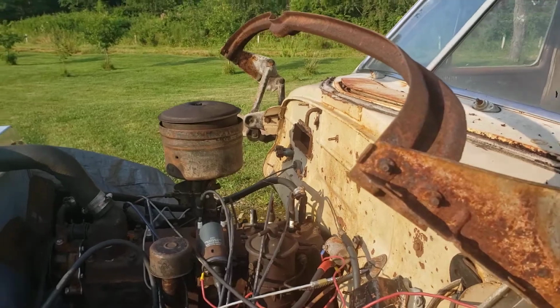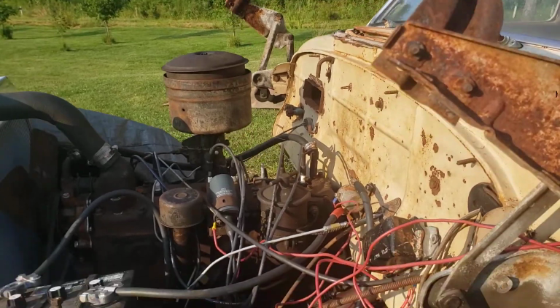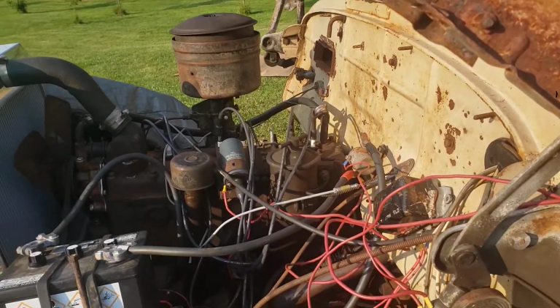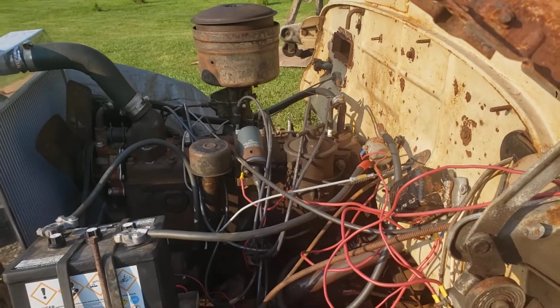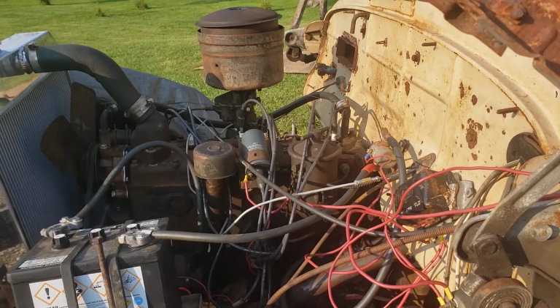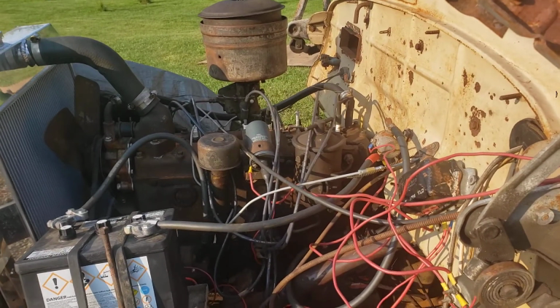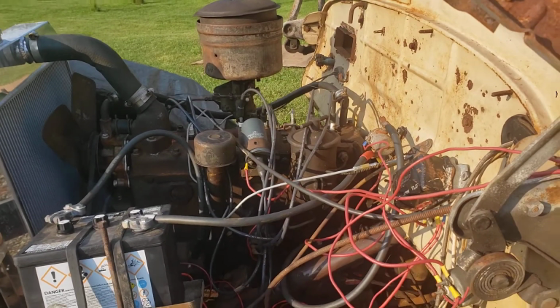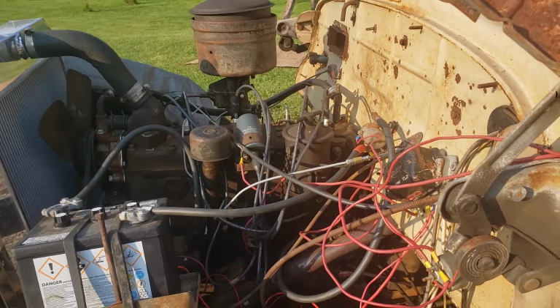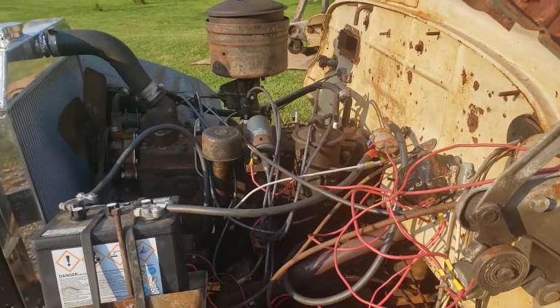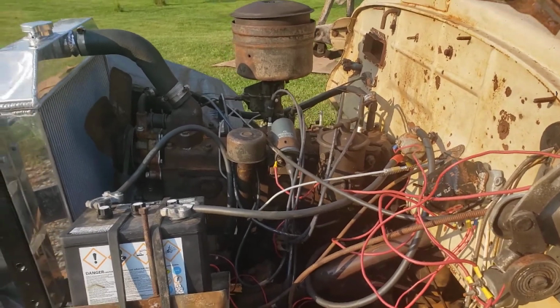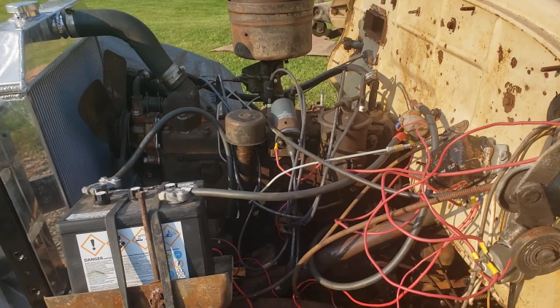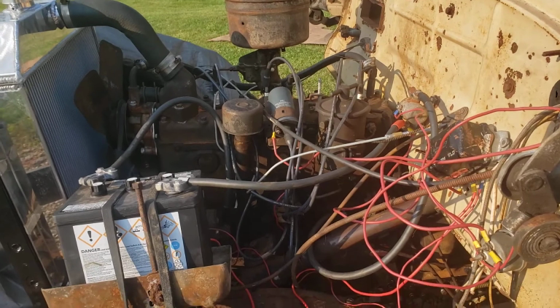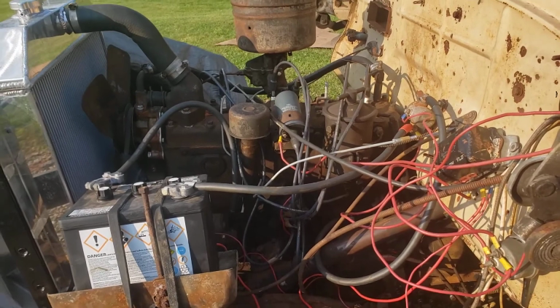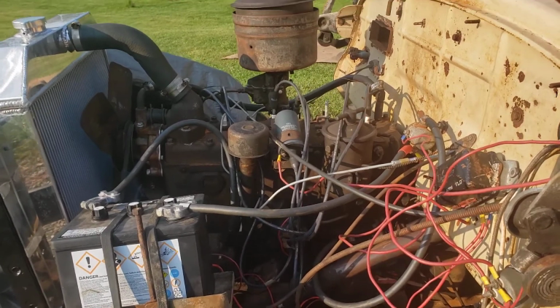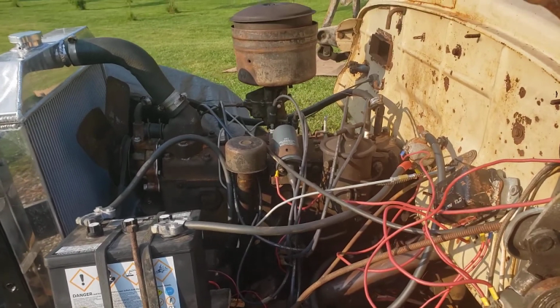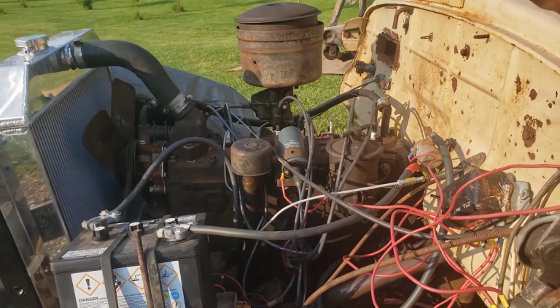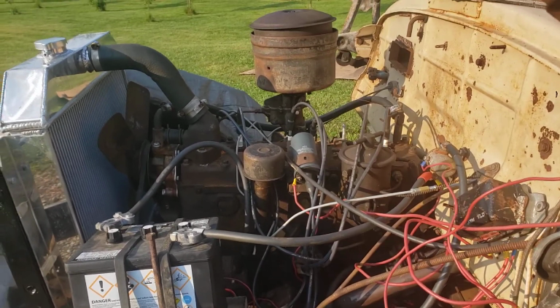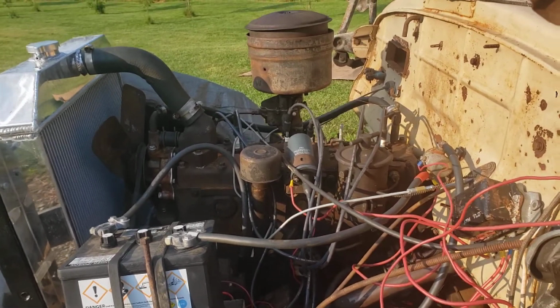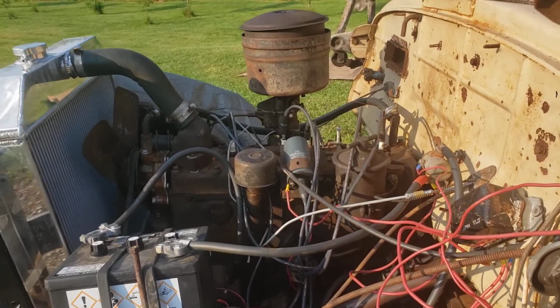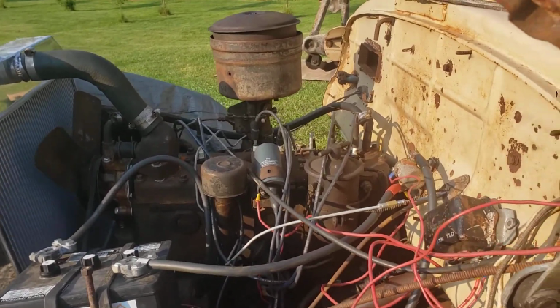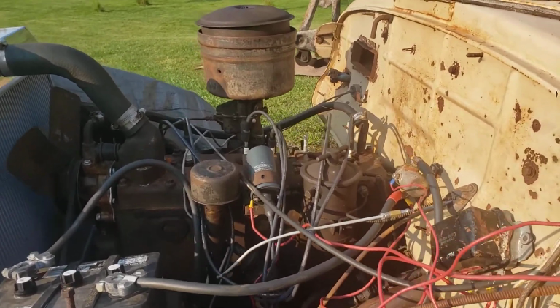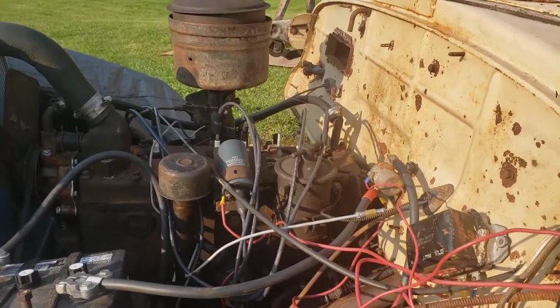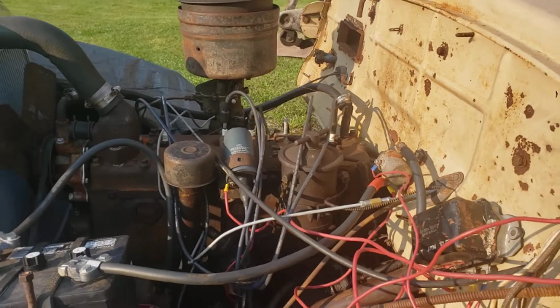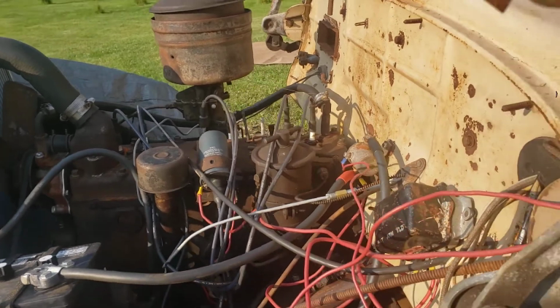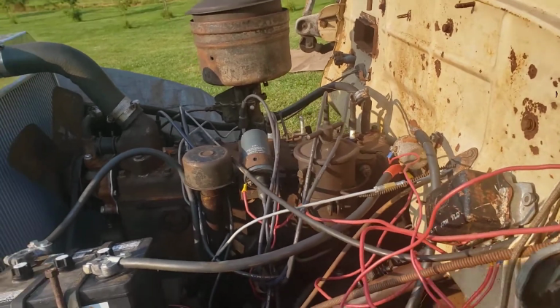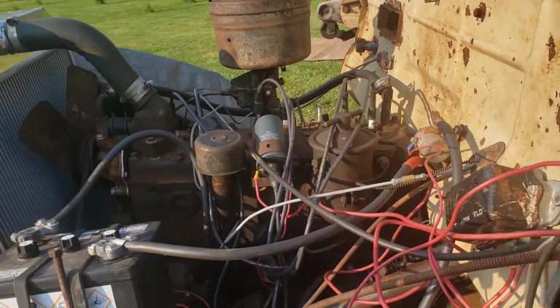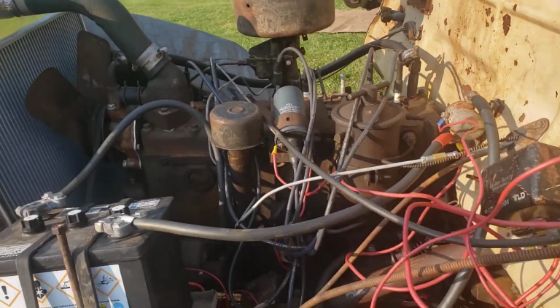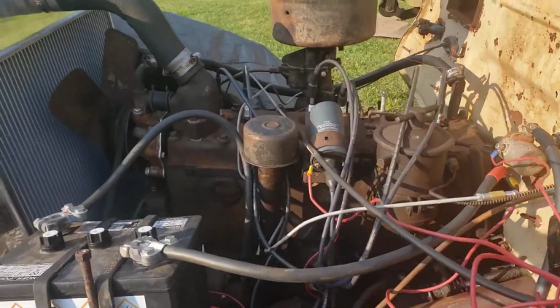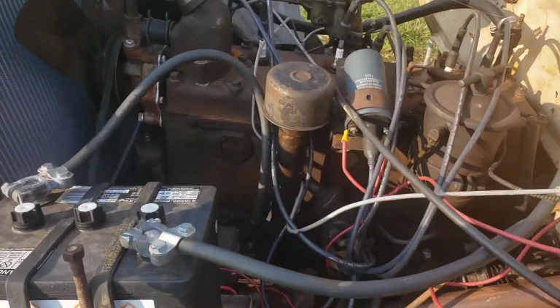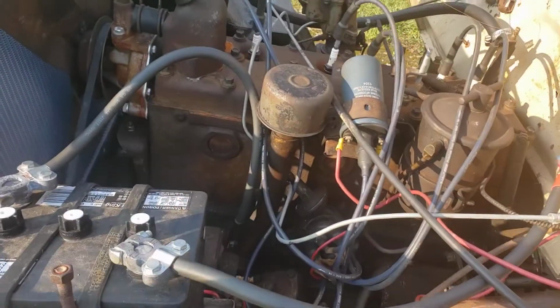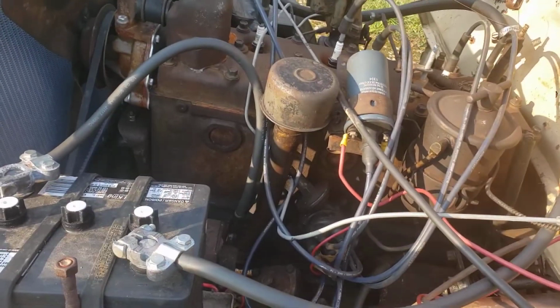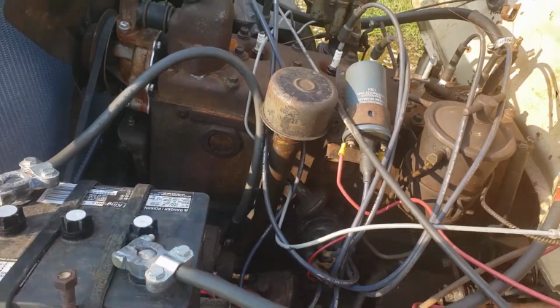Here's my minimalist wiring for my '49 Dodge. Sorry for the mess, it's a bit hectic and I'm trying not to be too shaky. So first thing: positive ground.